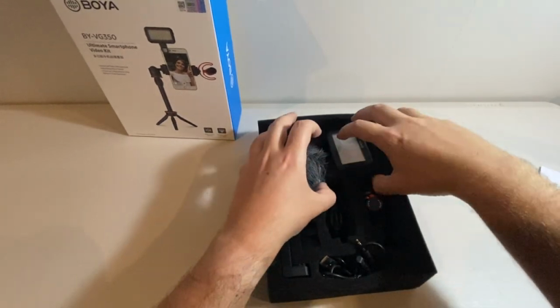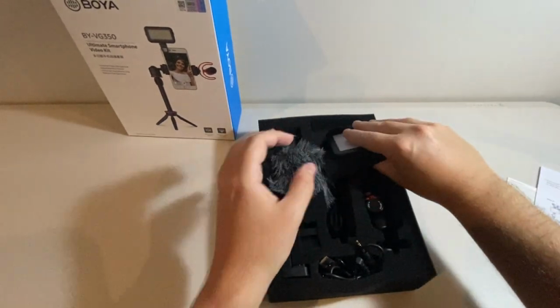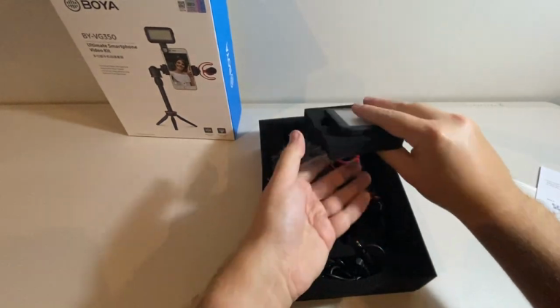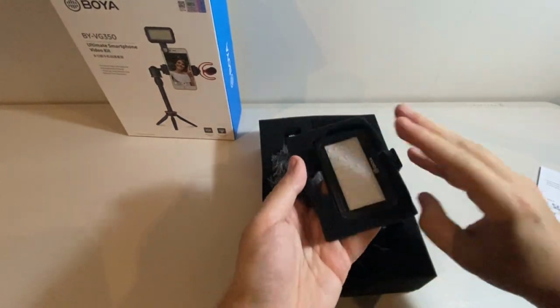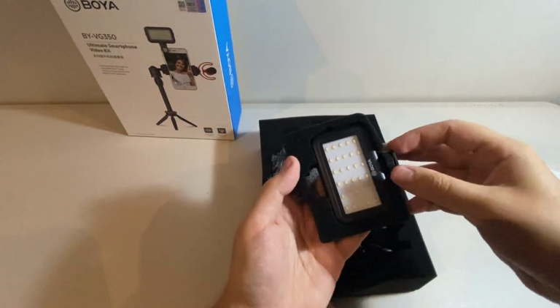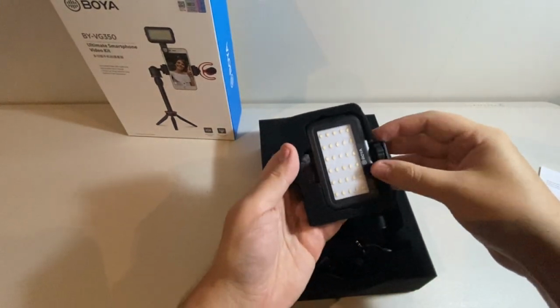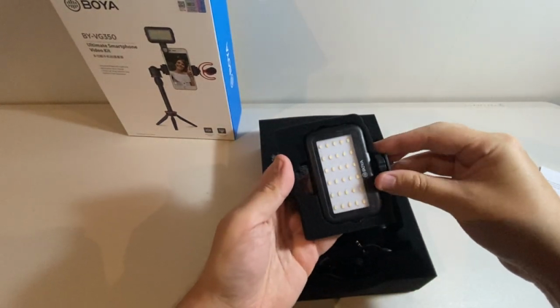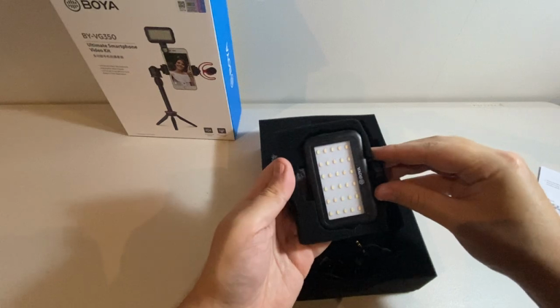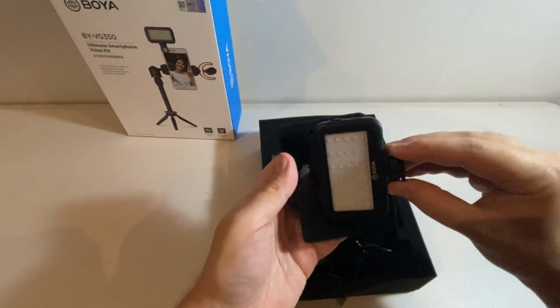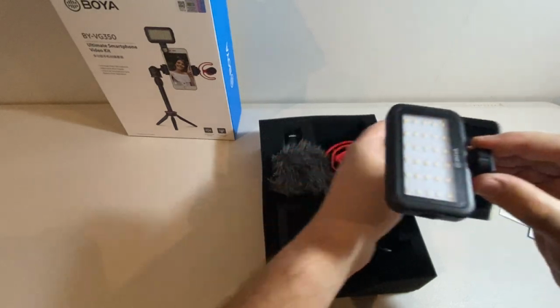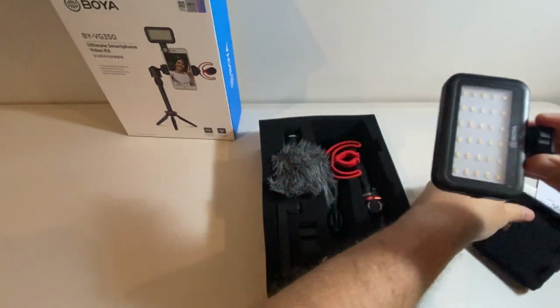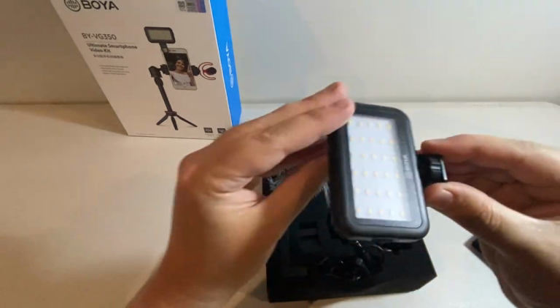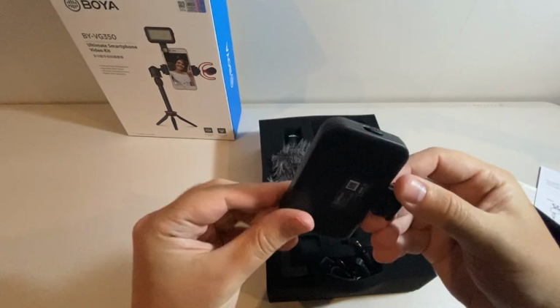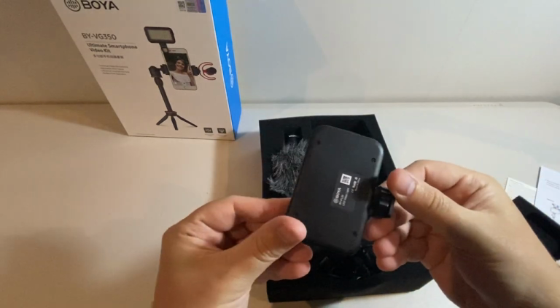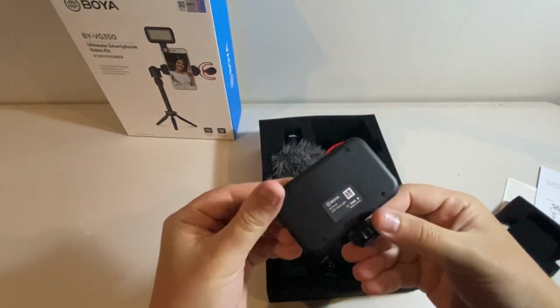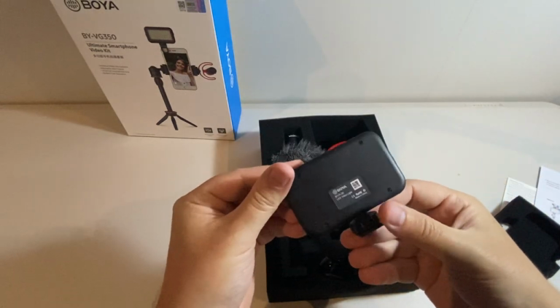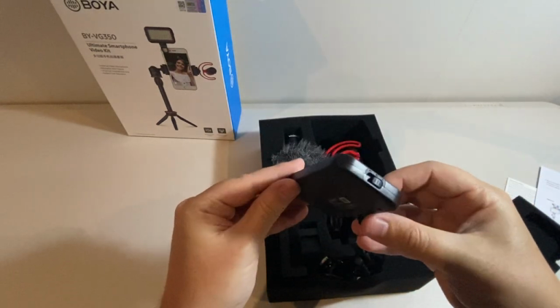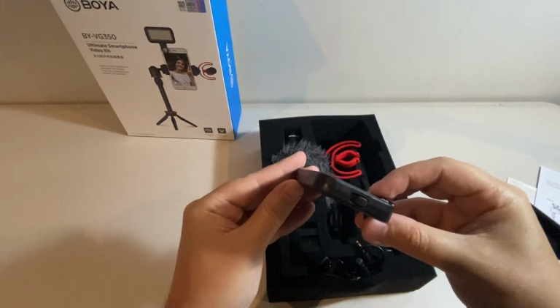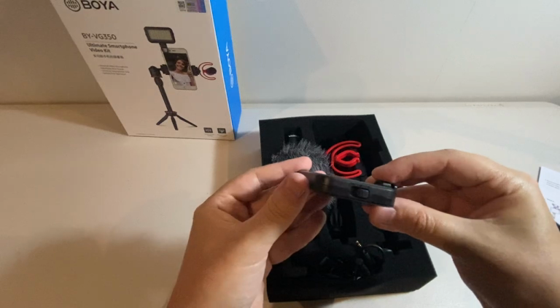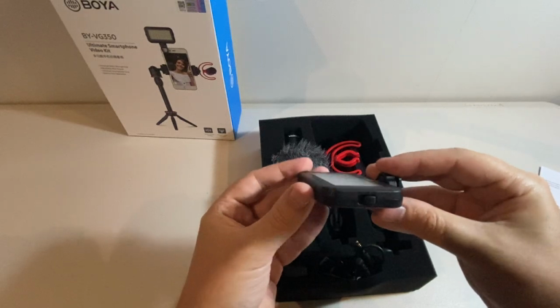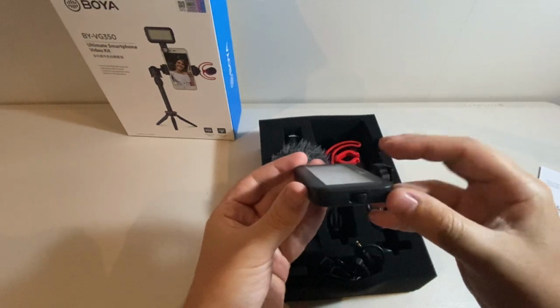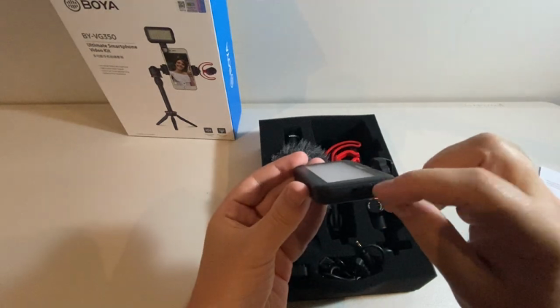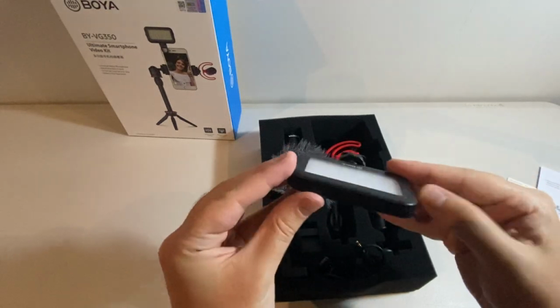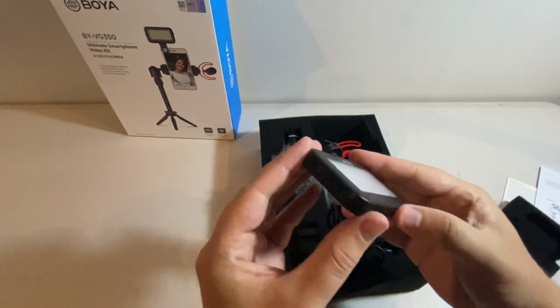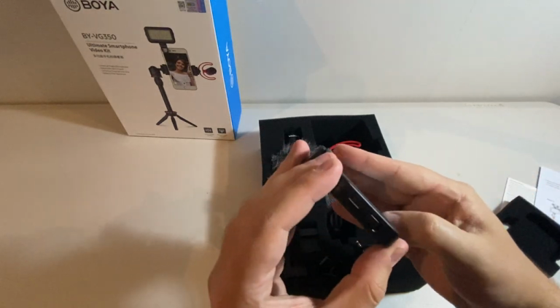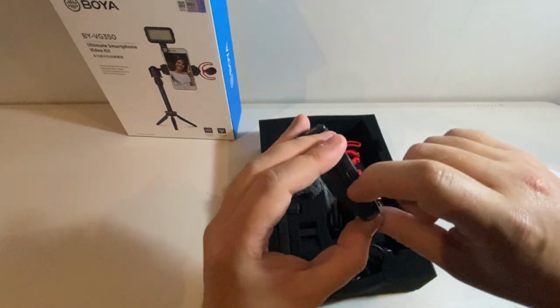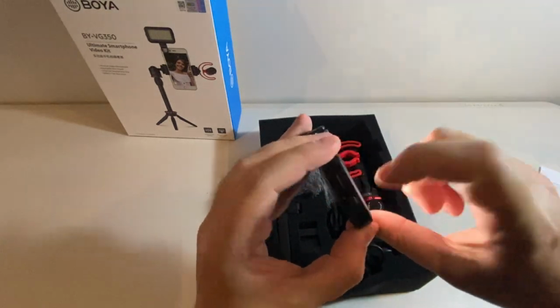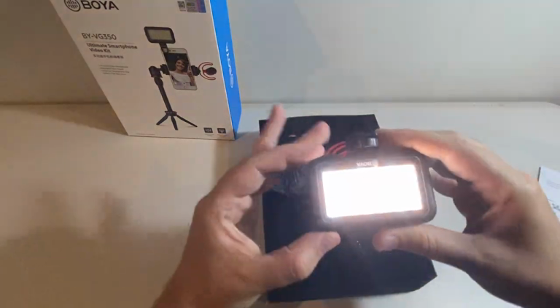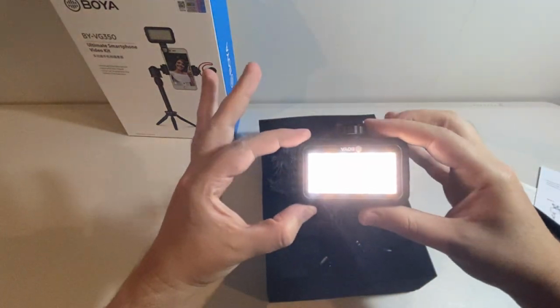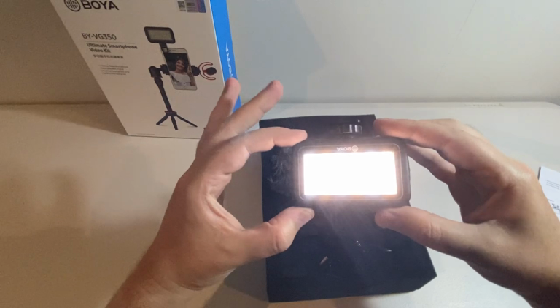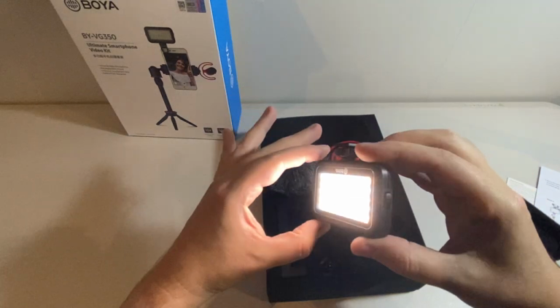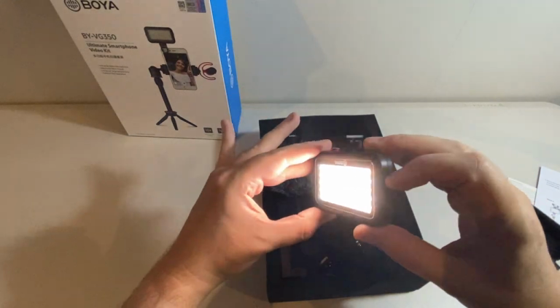The first thing in its own little individual padding here is this LED light. As far as I know this has three different modes — the switch for that's there. So let's chuck it on. That's the first mode.